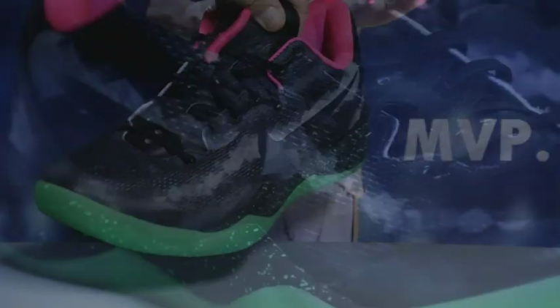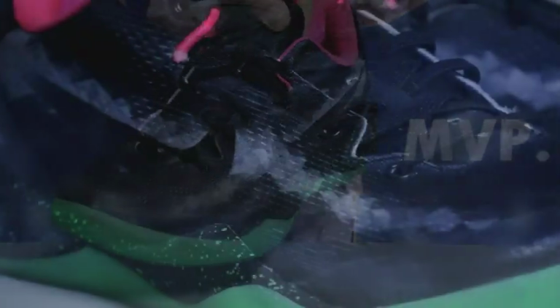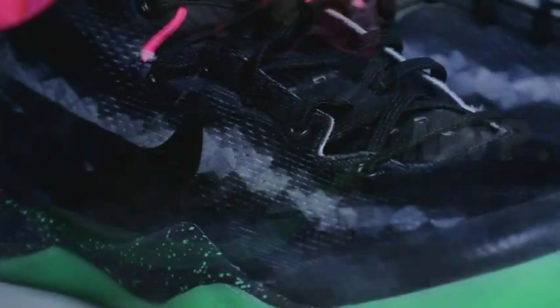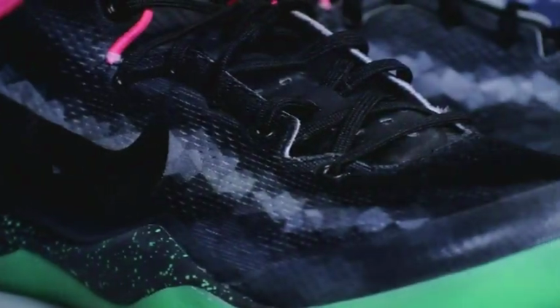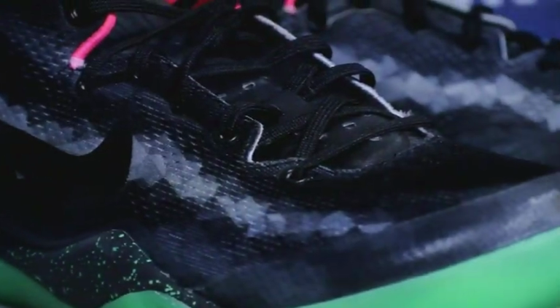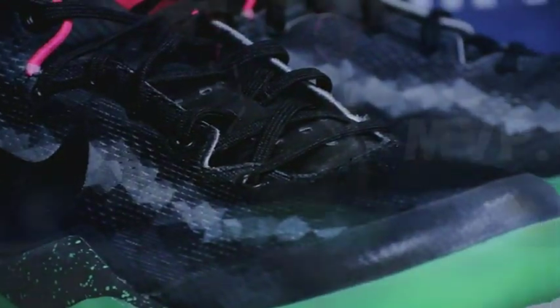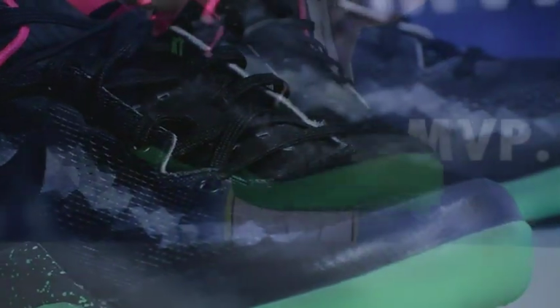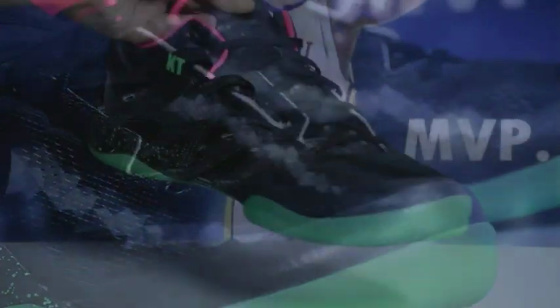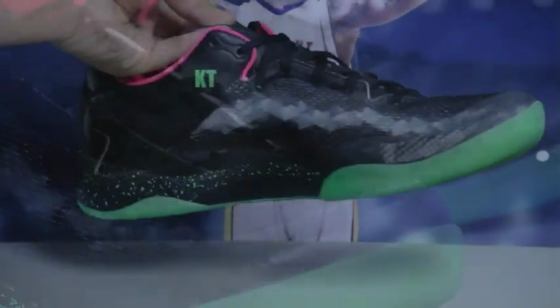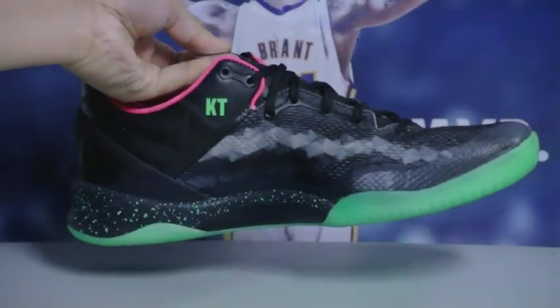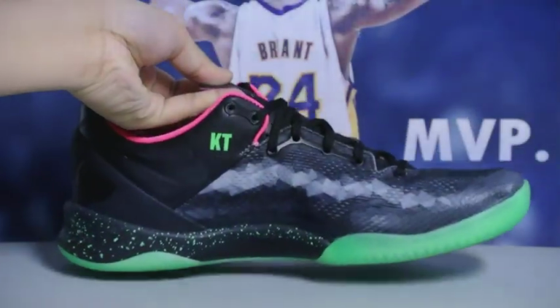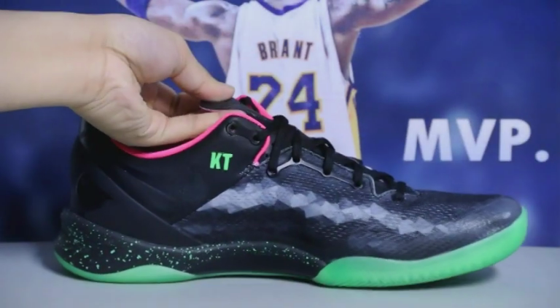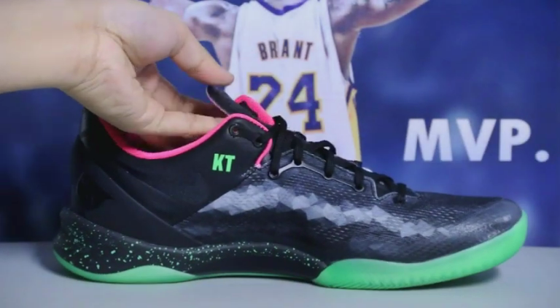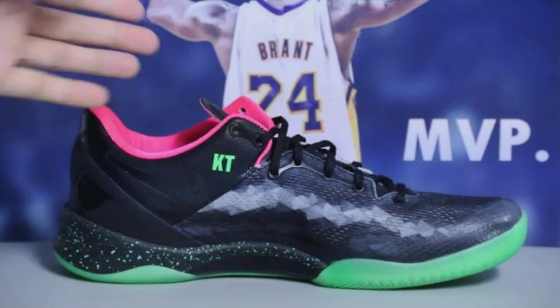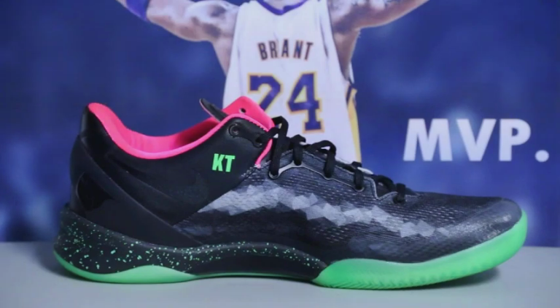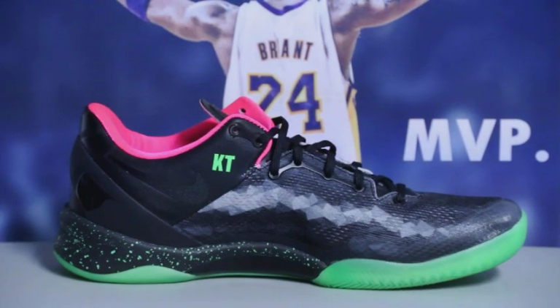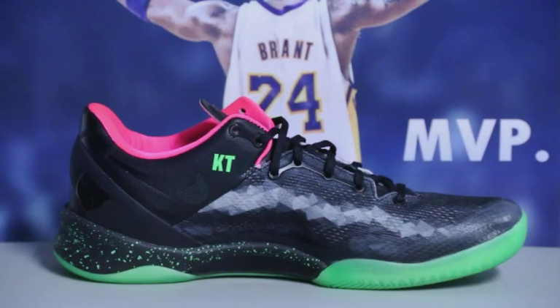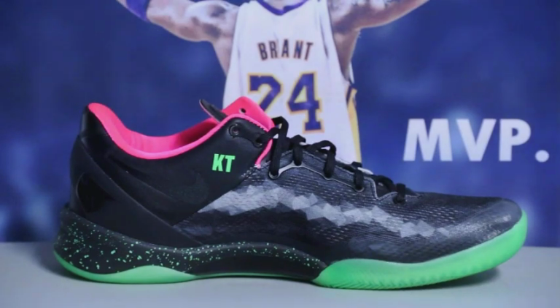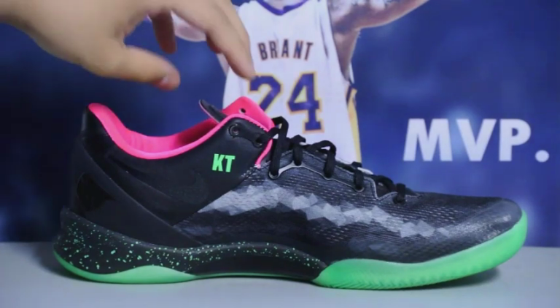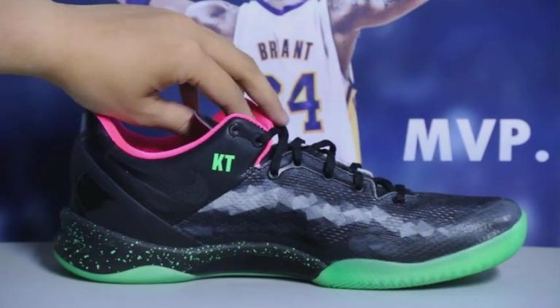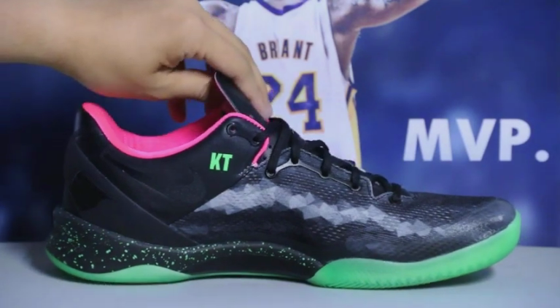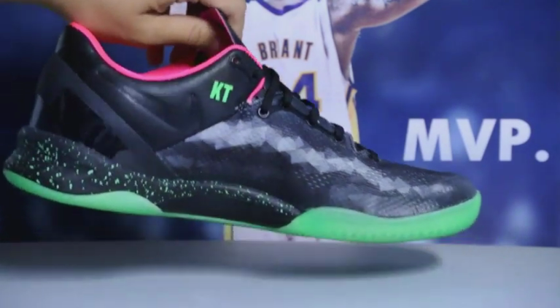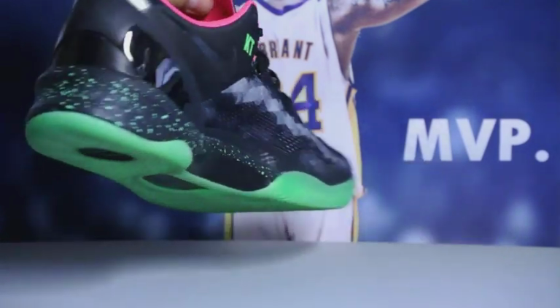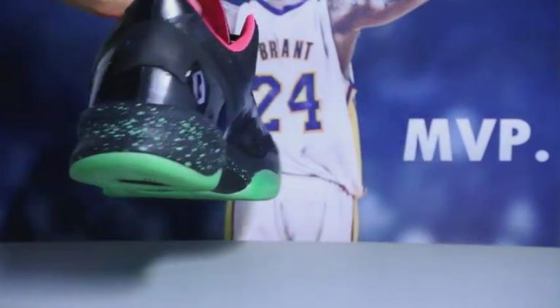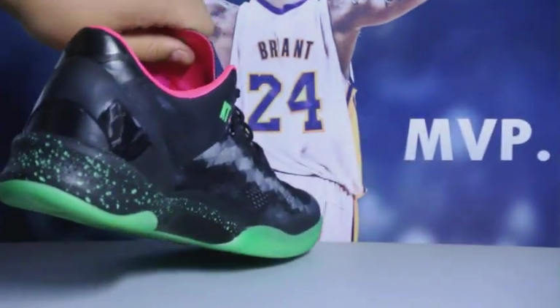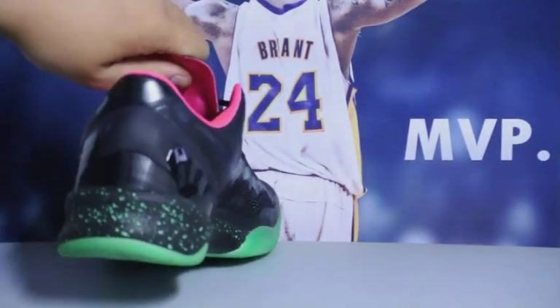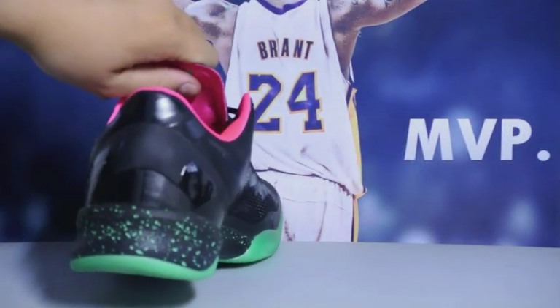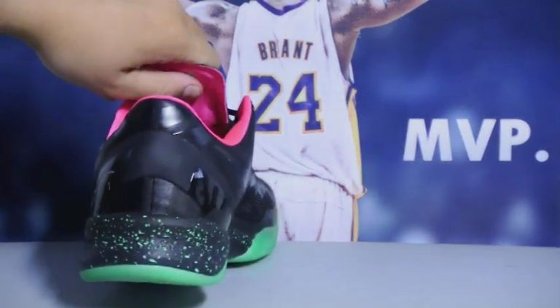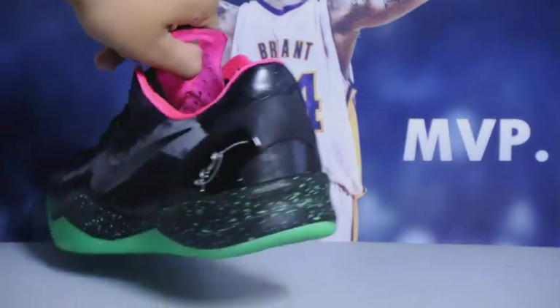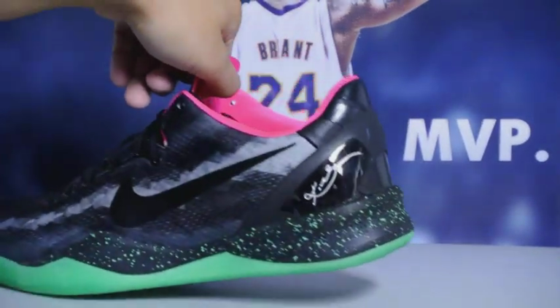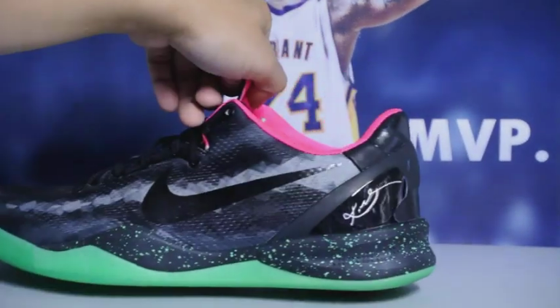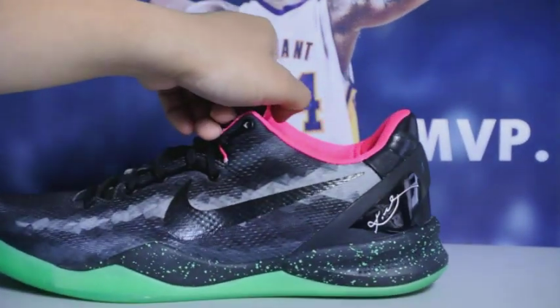Last but not least, we got the Yeezy-inspired Kobe 8. I think the sprites and the Yeezys are tied for my top Kobe shoe right now, just because they're my newest colorways in my collection.